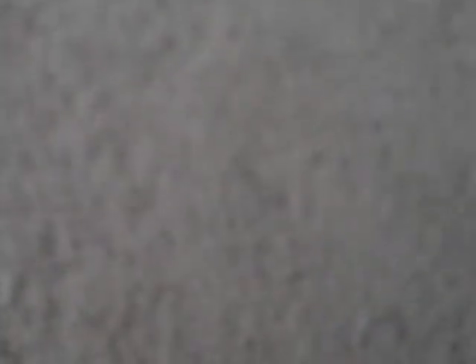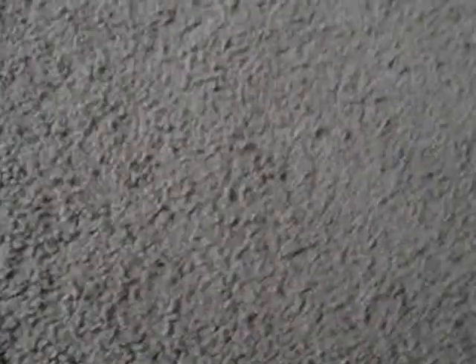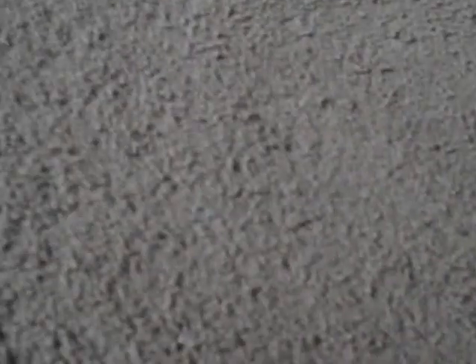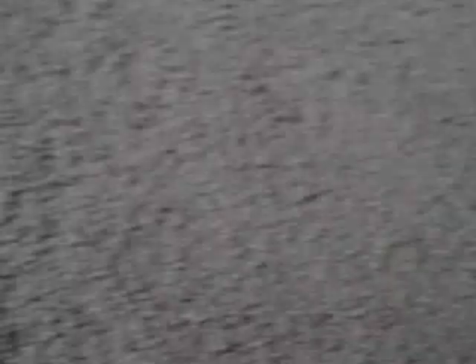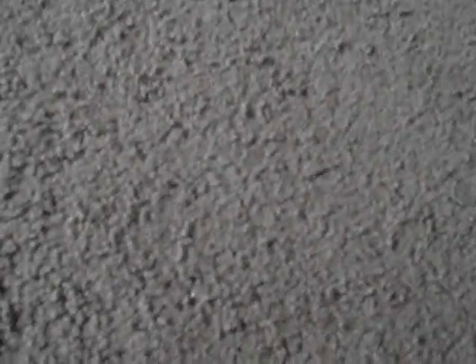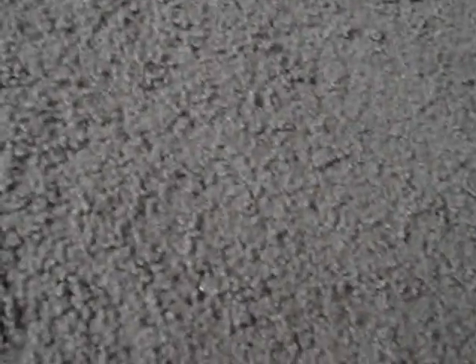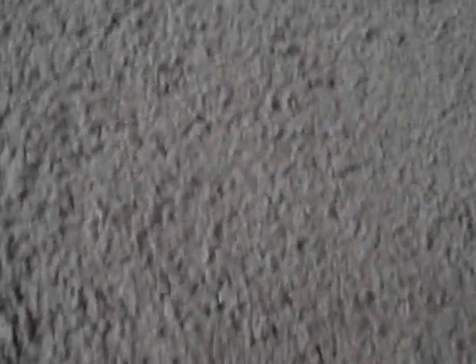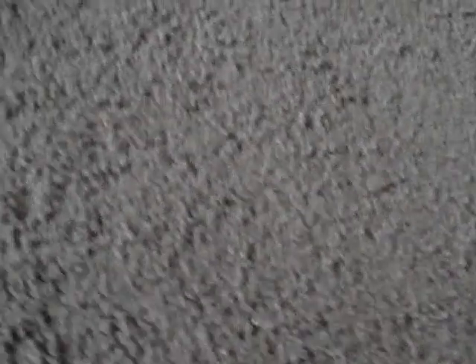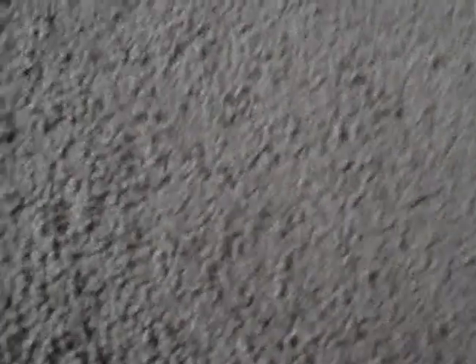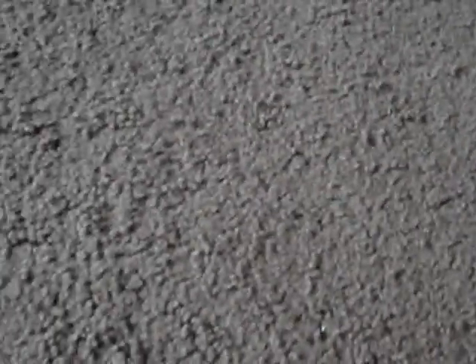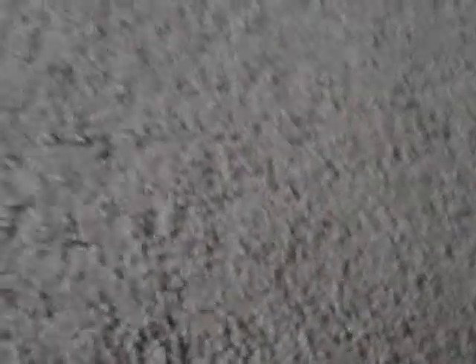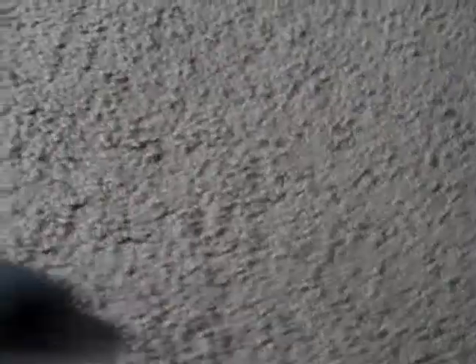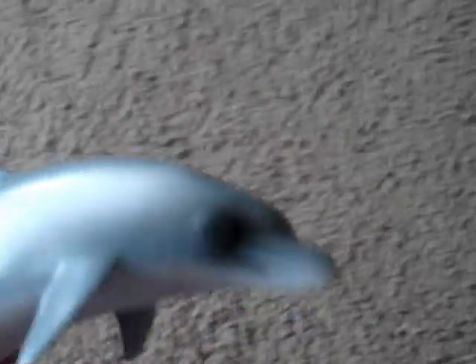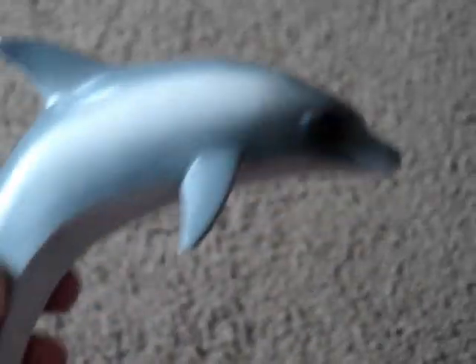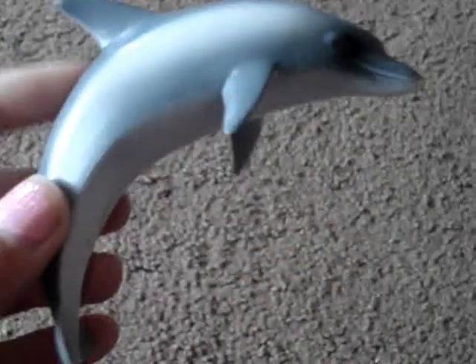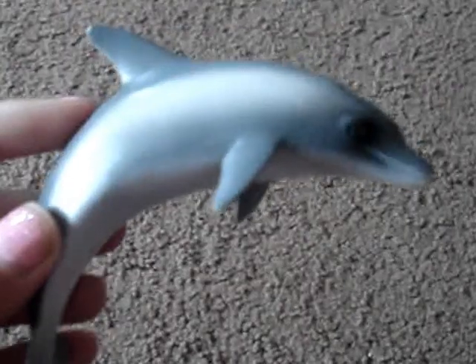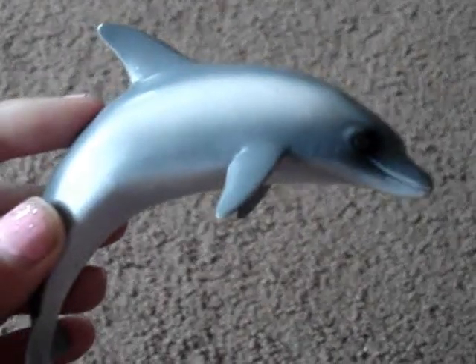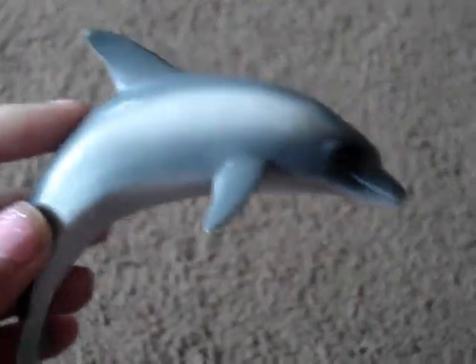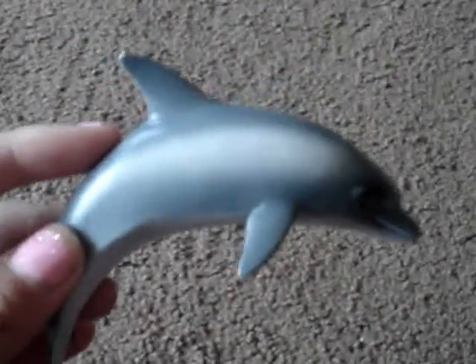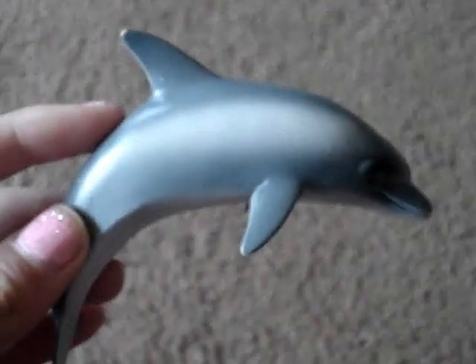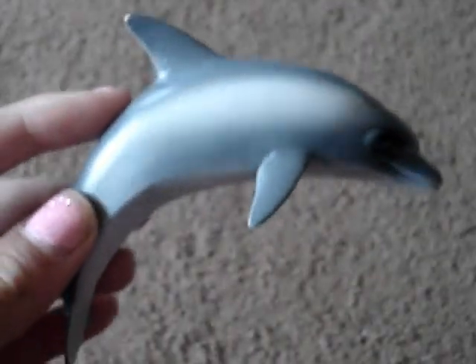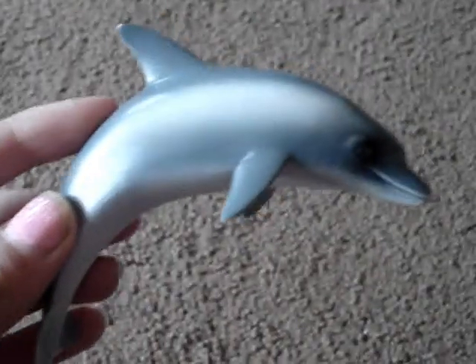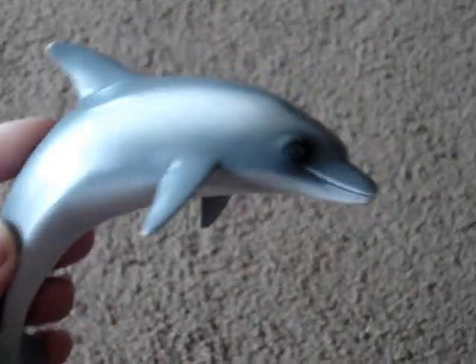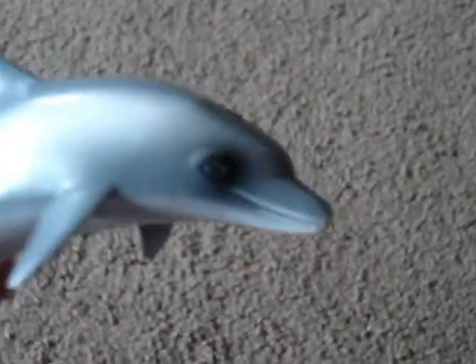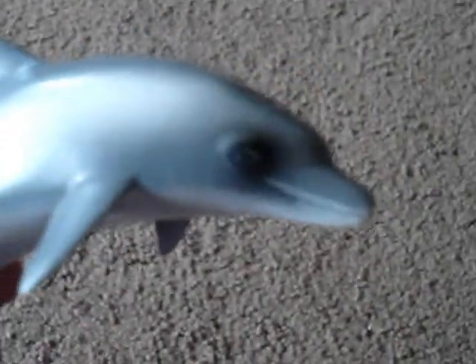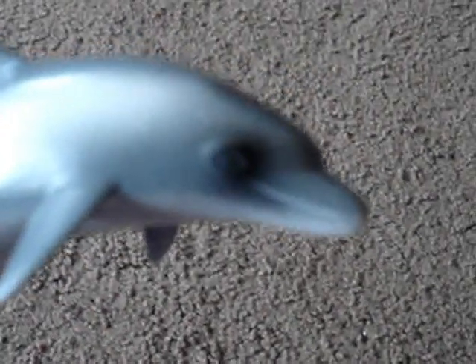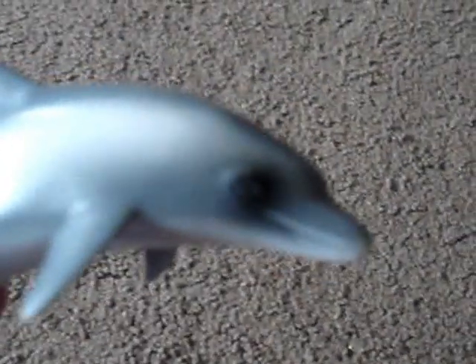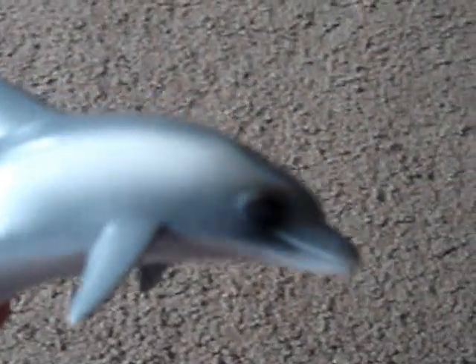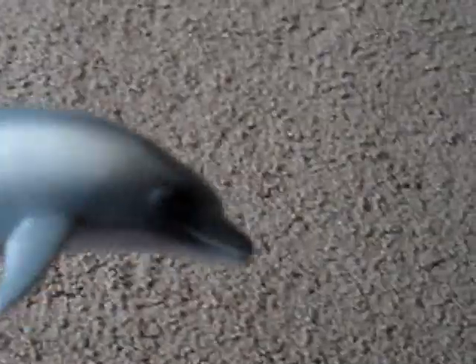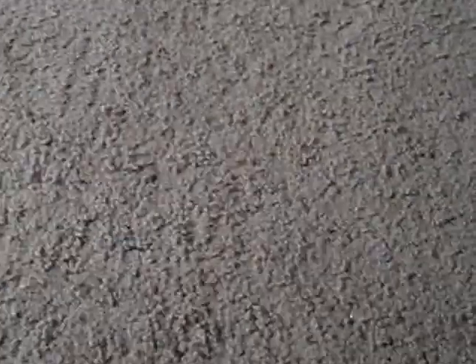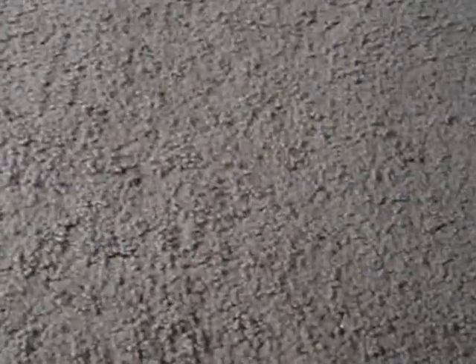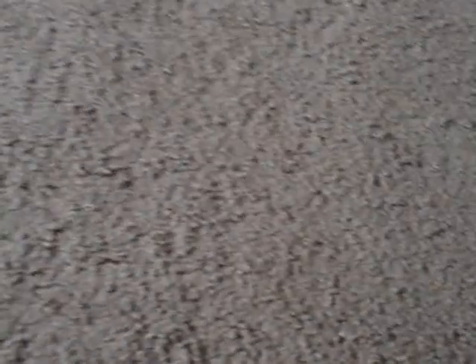Another one of my favorite ones is this dolphin, and it's cool because it's arched. I just like the way that looks a lot, and the face is like so detailed. It's hard to see on here.